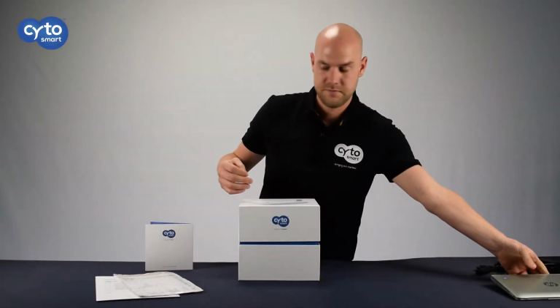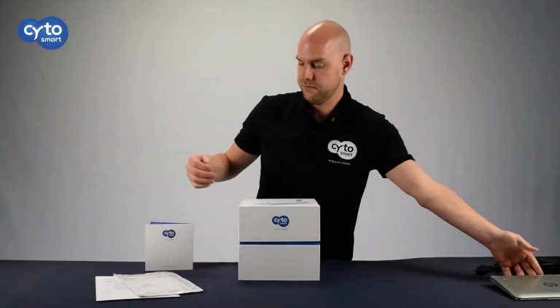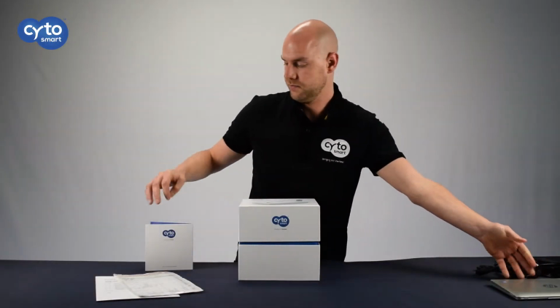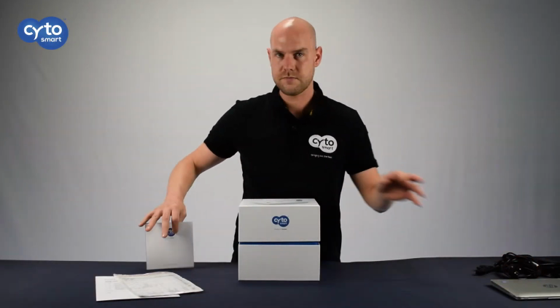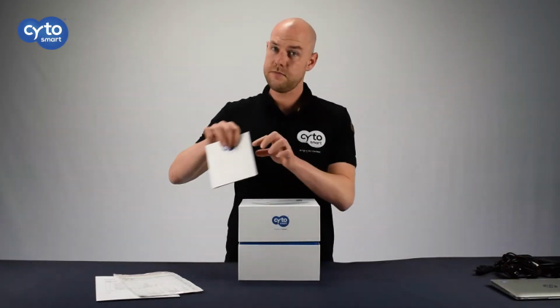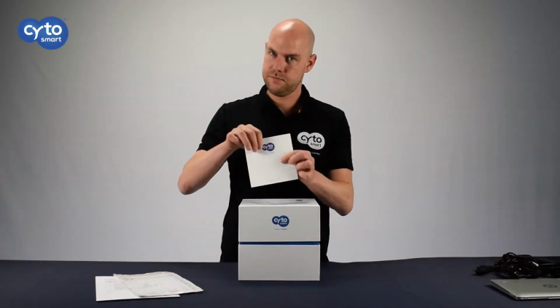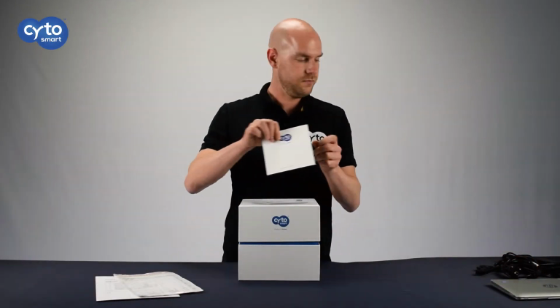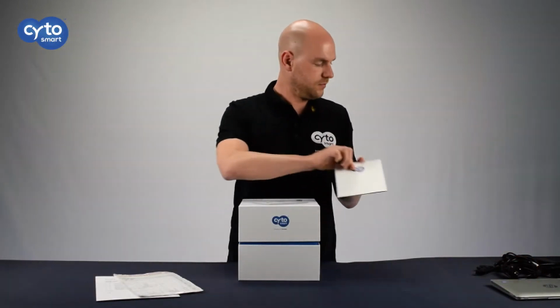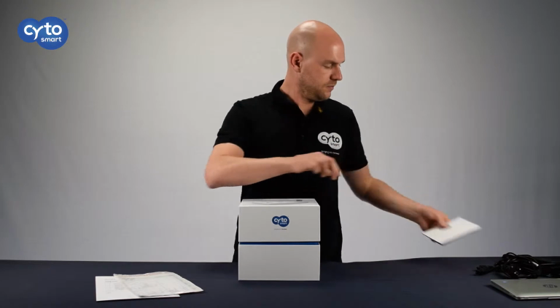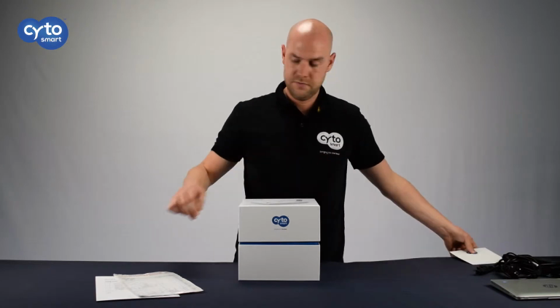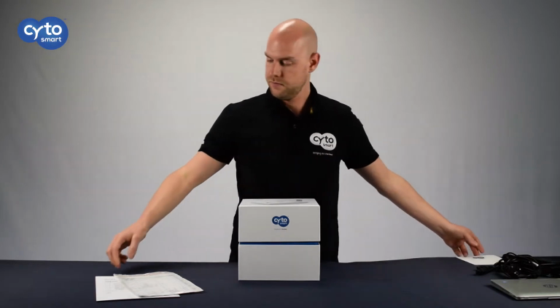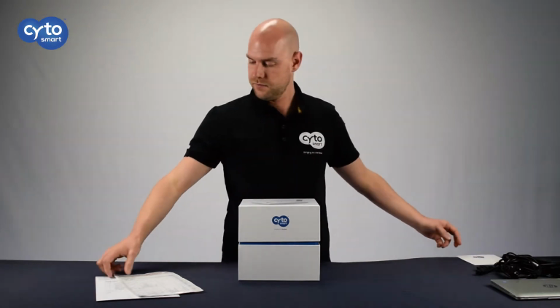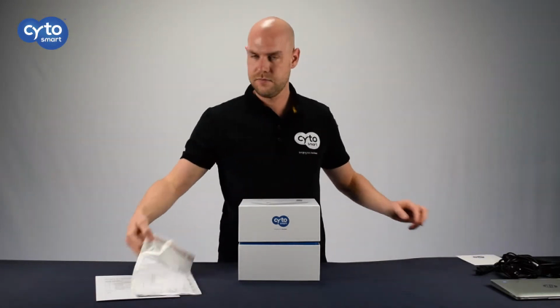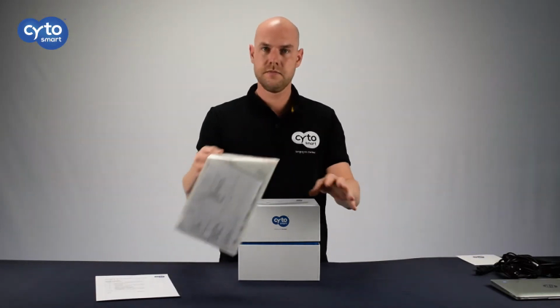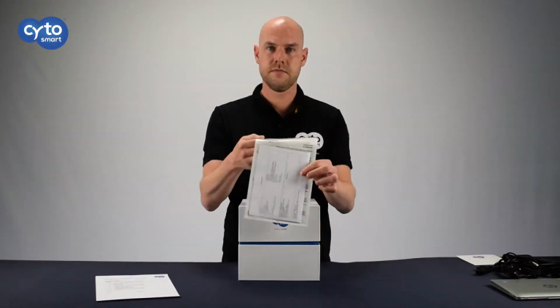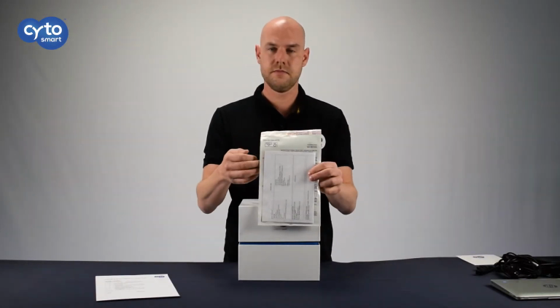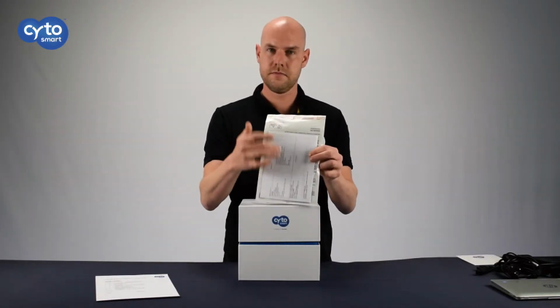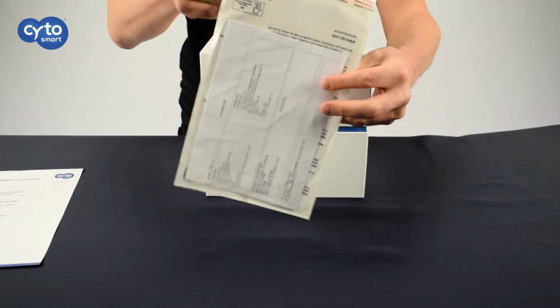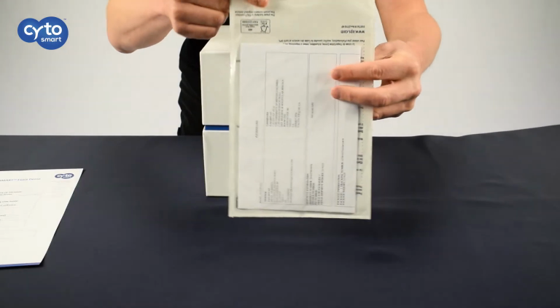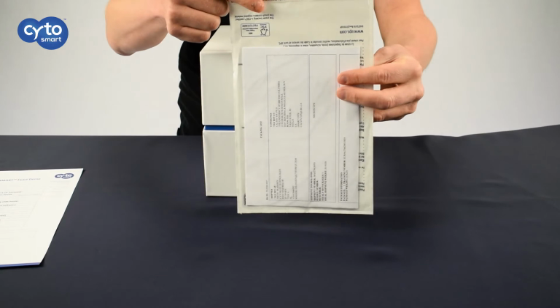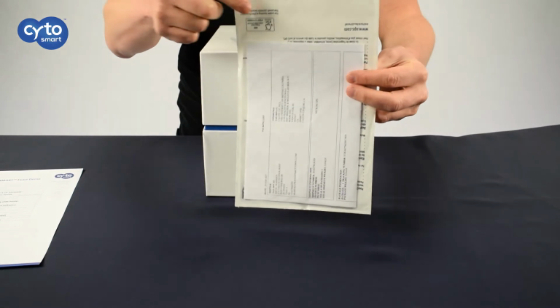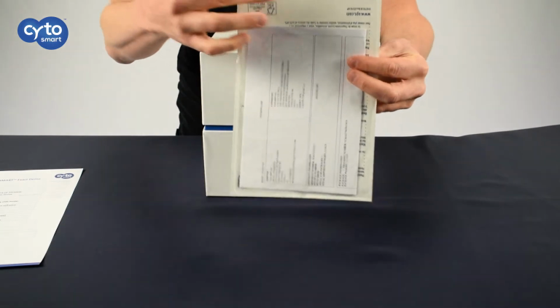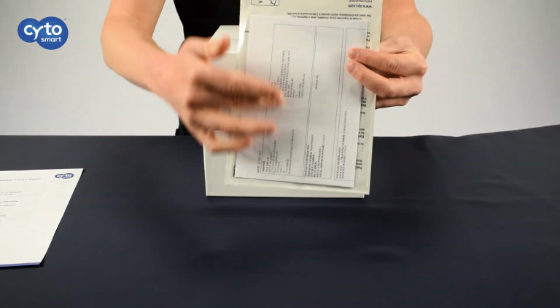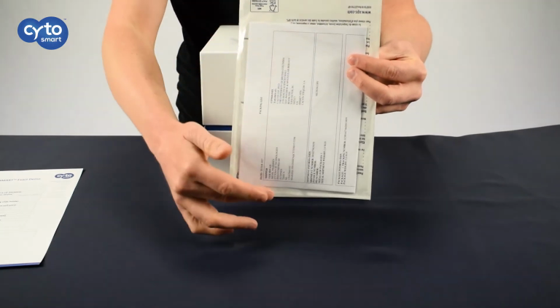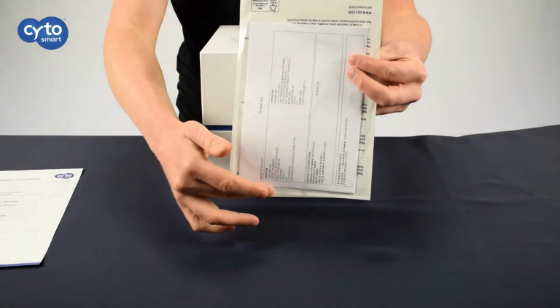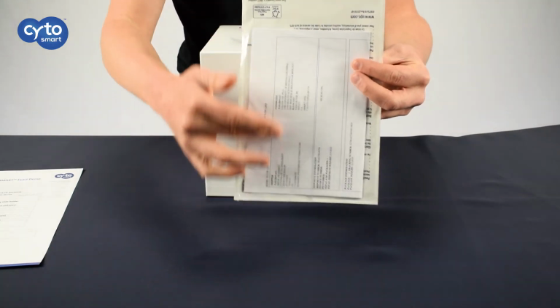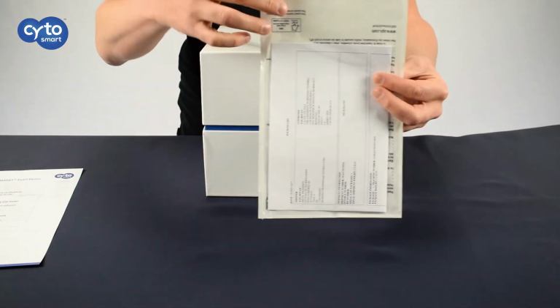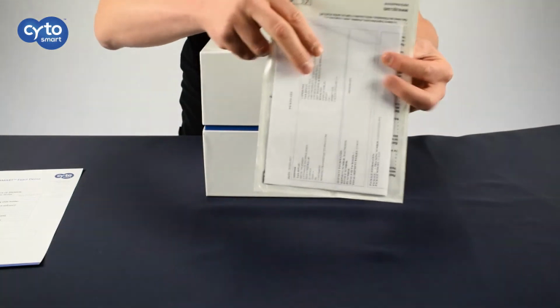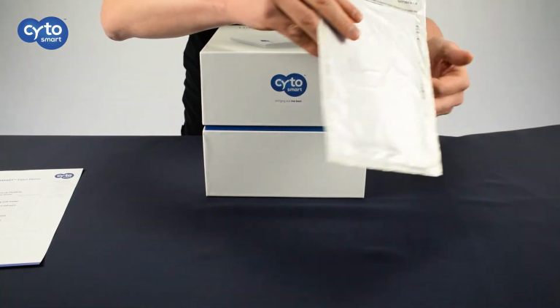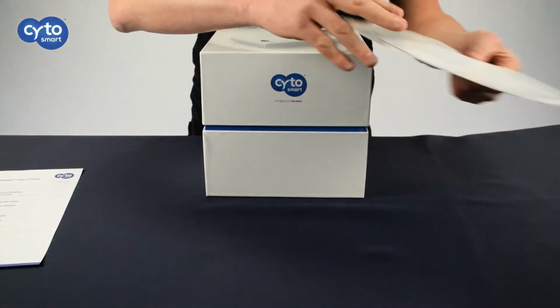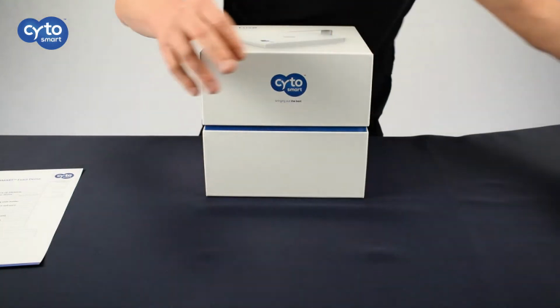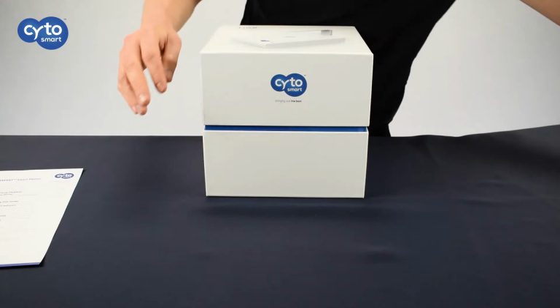We will also include promotional paperwork to tell you about our other great products. Next to that, we will include the shipping paperwork that is always attached to the shipping box itself. But don't worry, the shipping paperwork is only for the courier's reference.